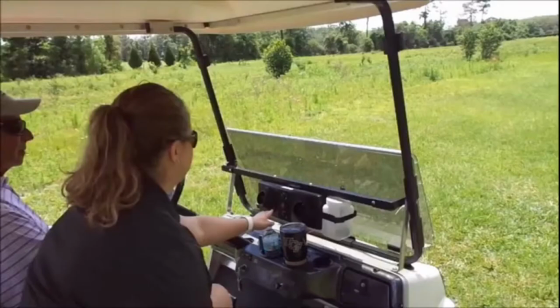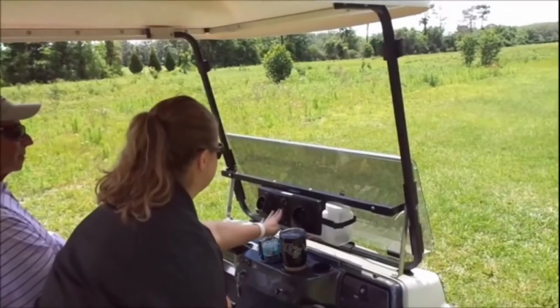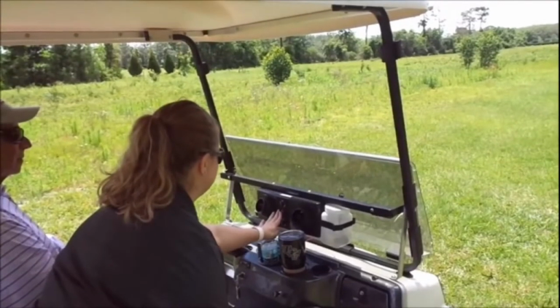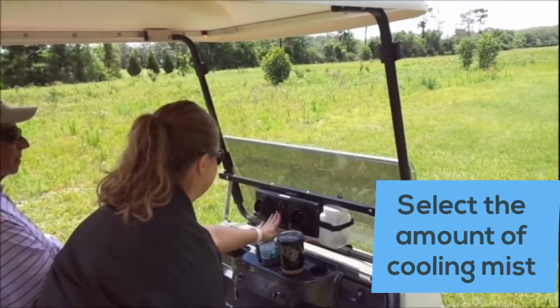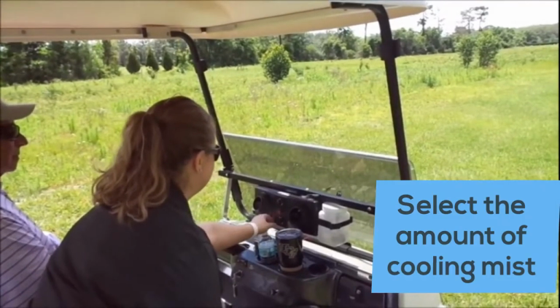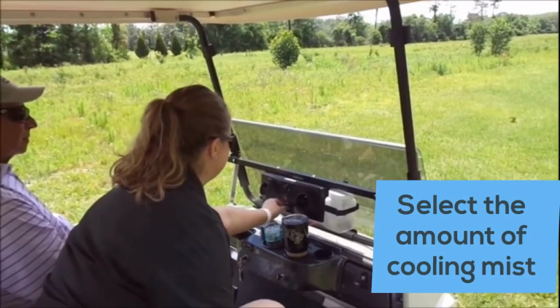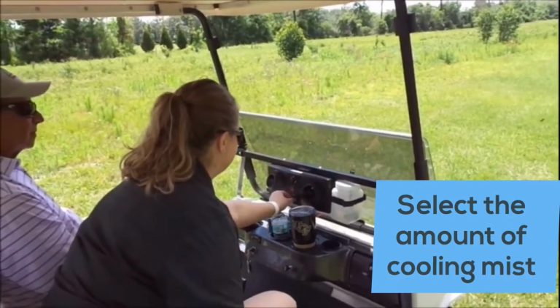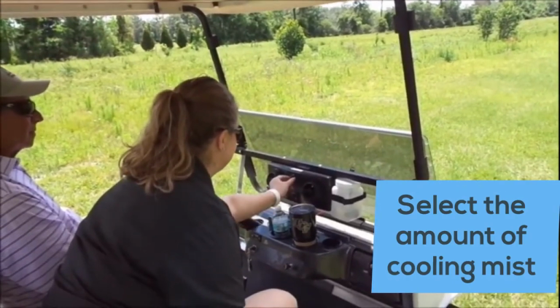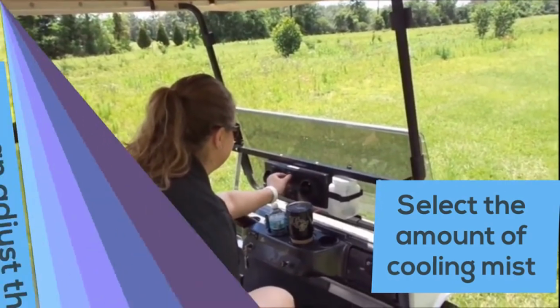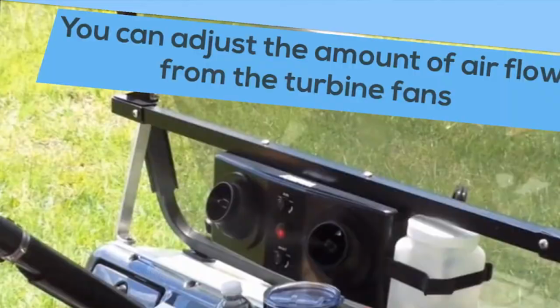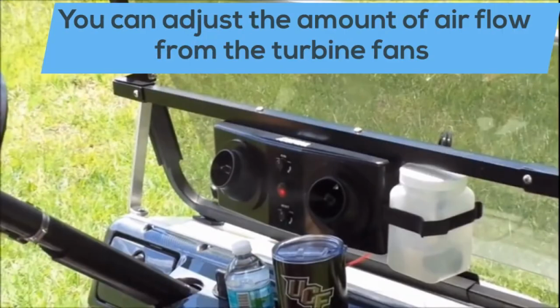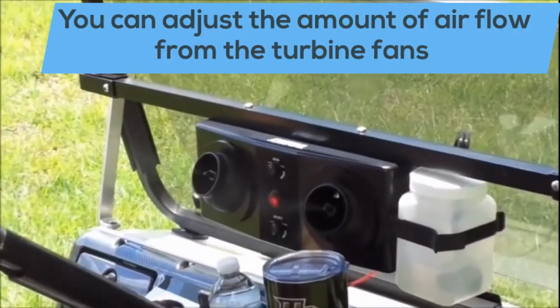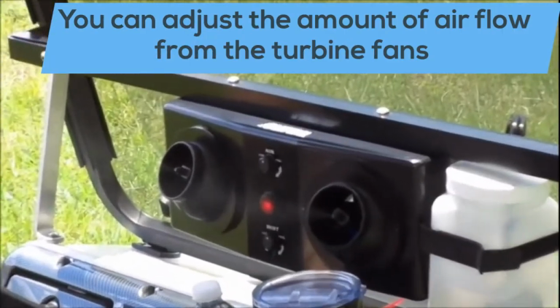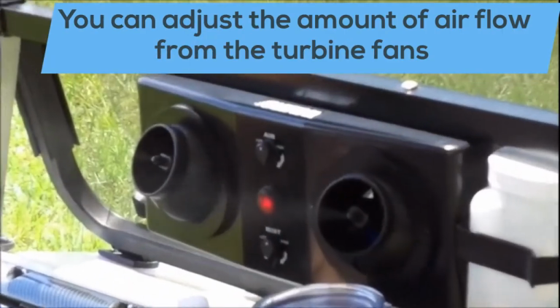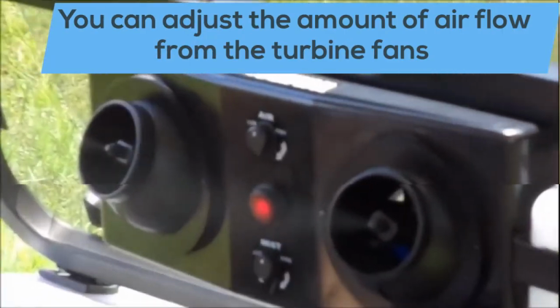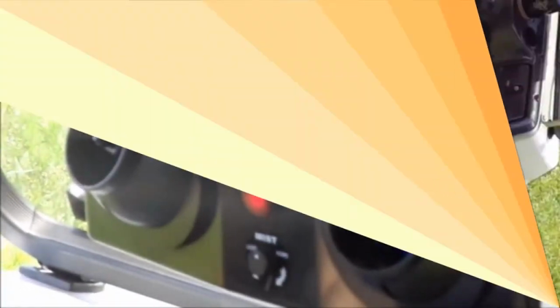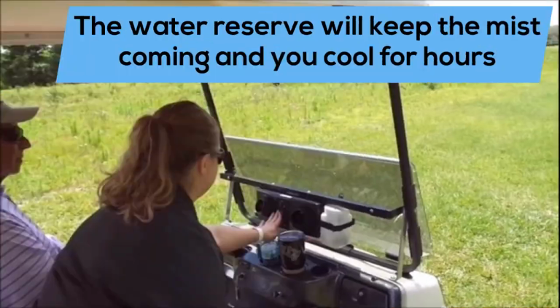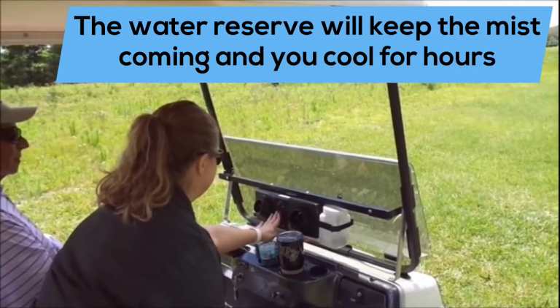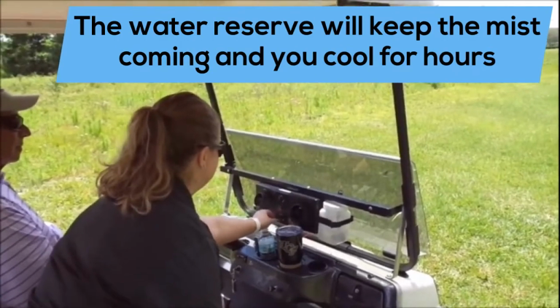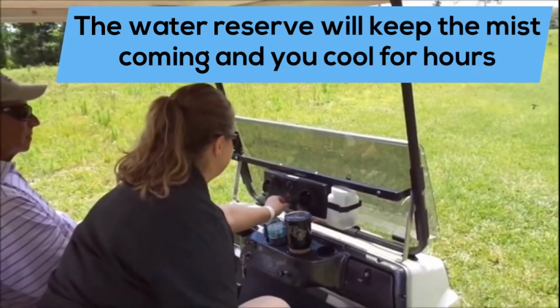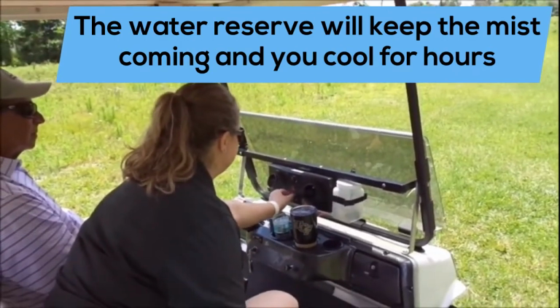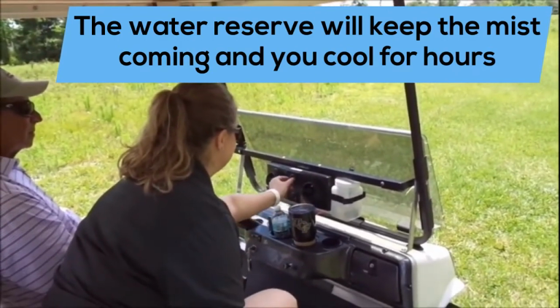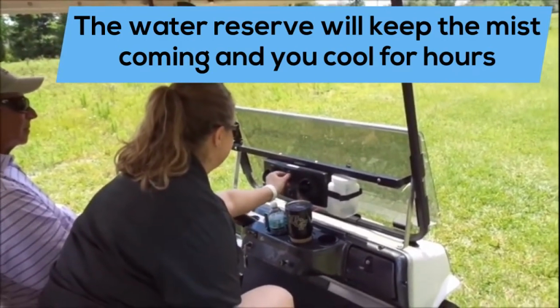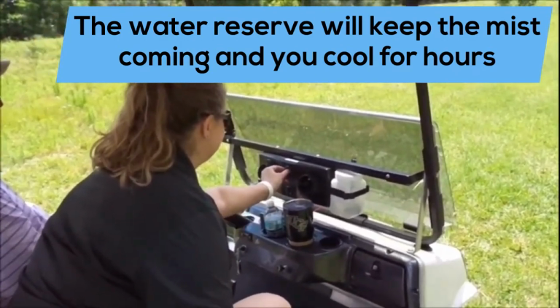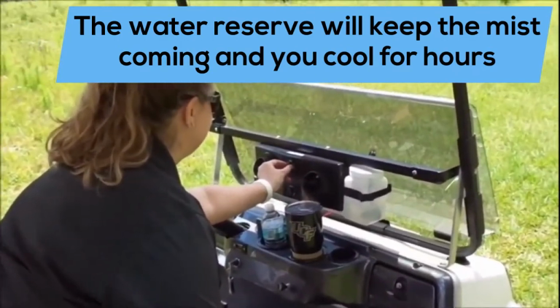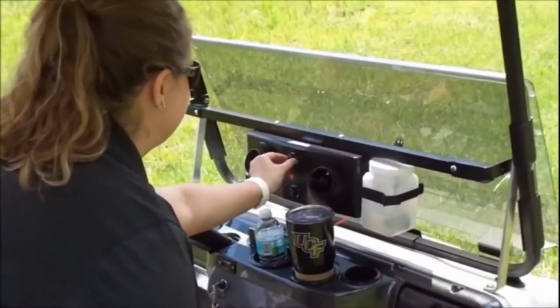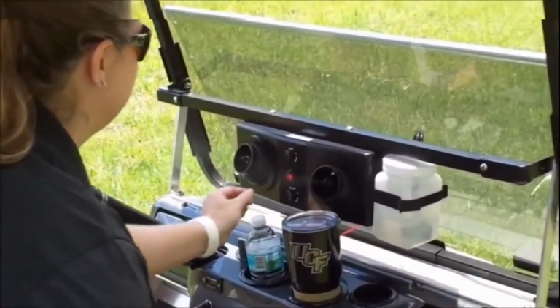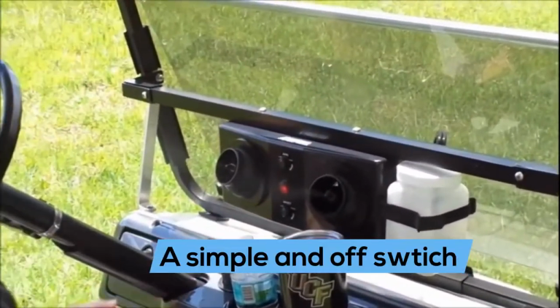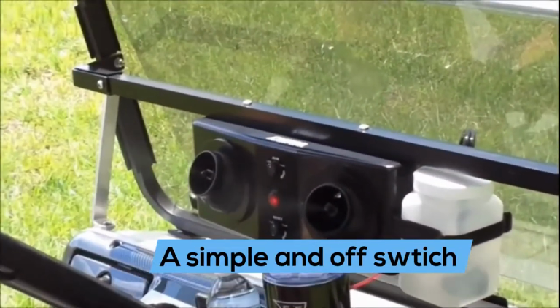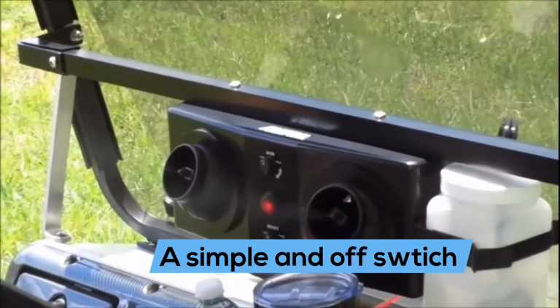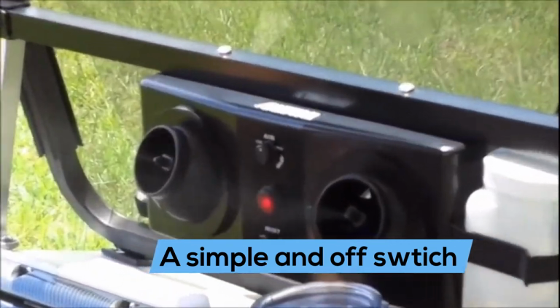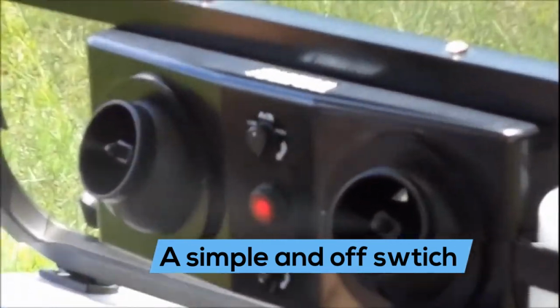The mist control panel allows the user to define the amount of cooling mist. You can also control the amount of airflow coming from the fan. The water reserve will keep the mist coming and you cool for hours. Plus, there's a simple on and off switch.